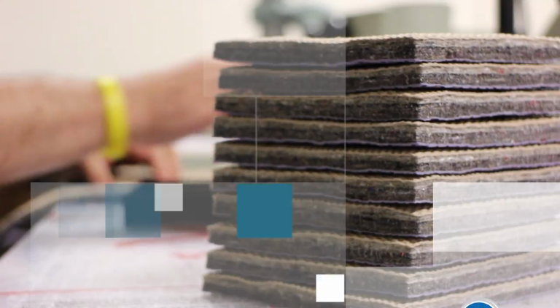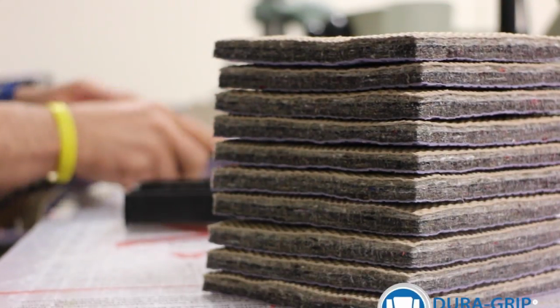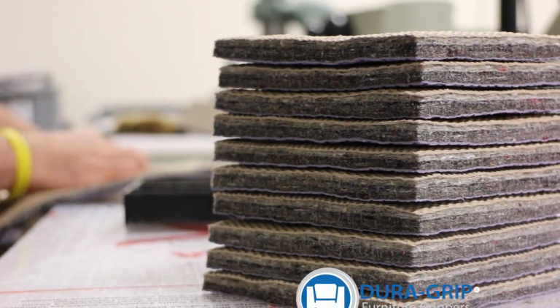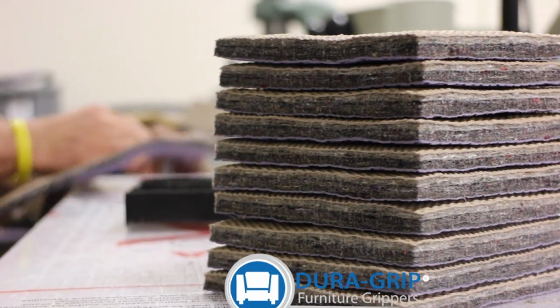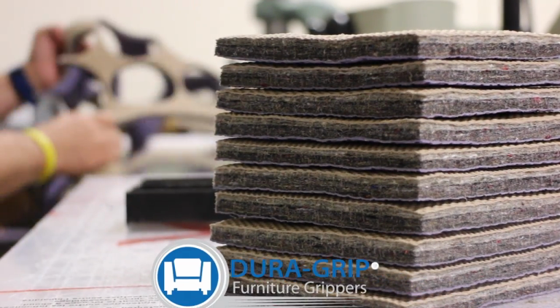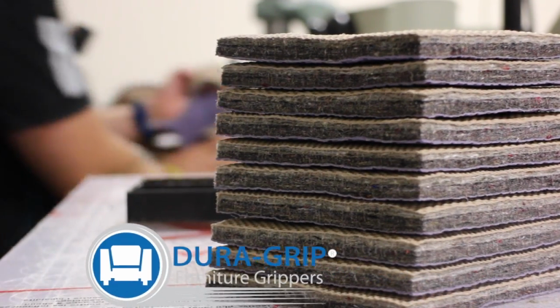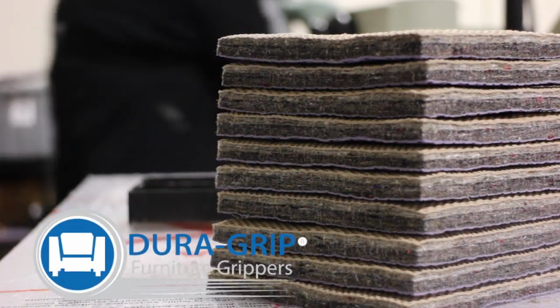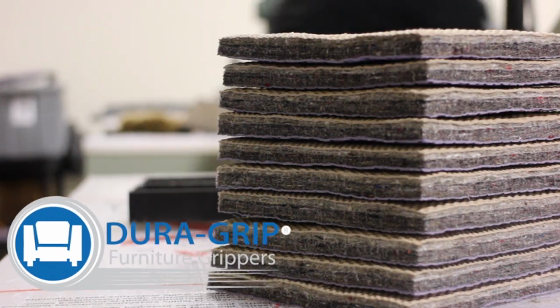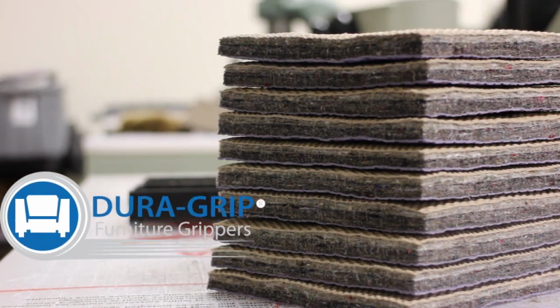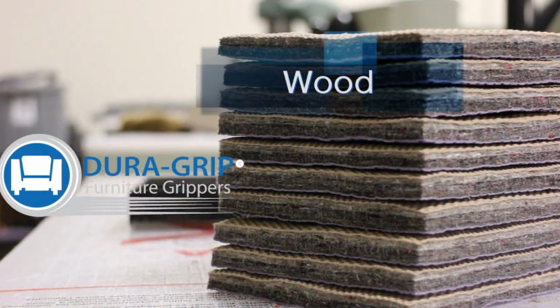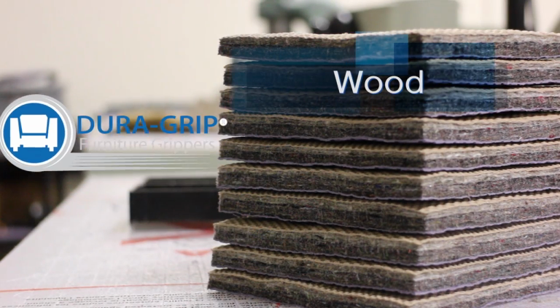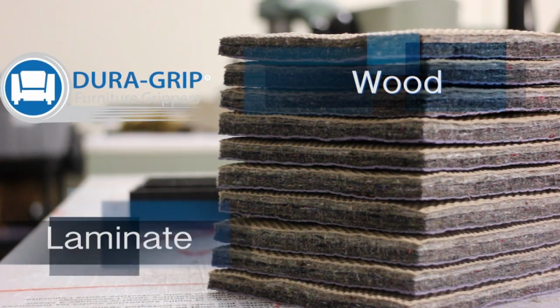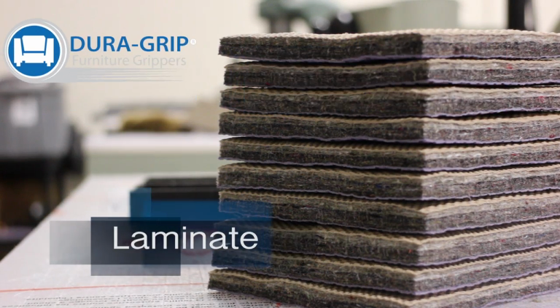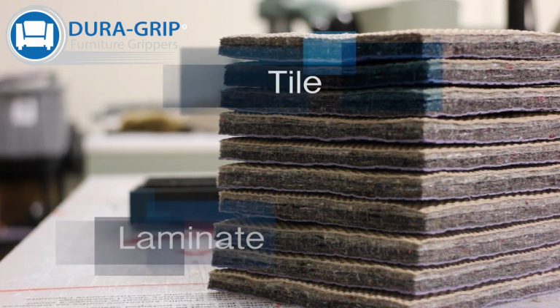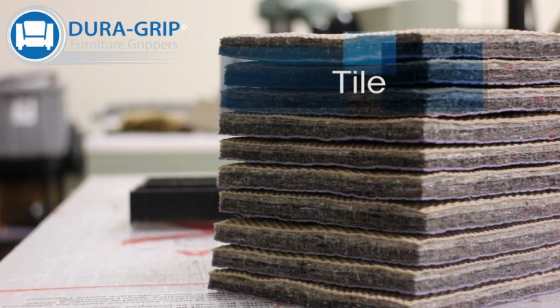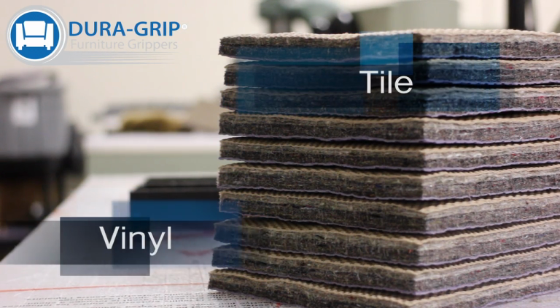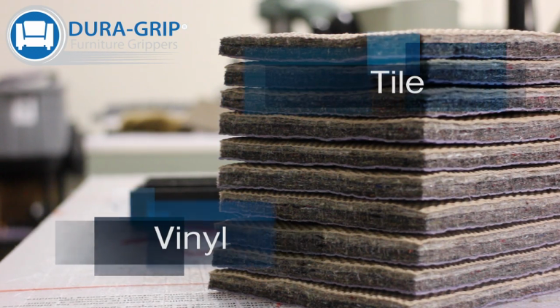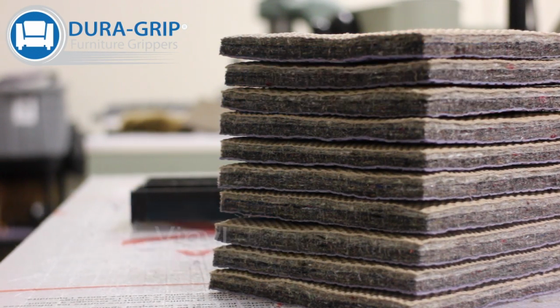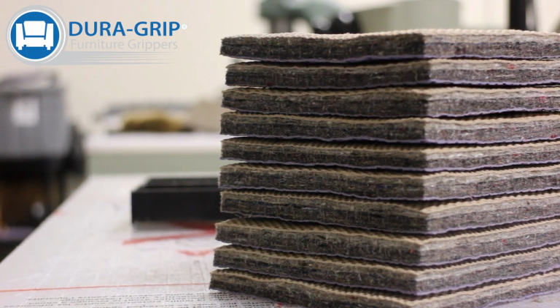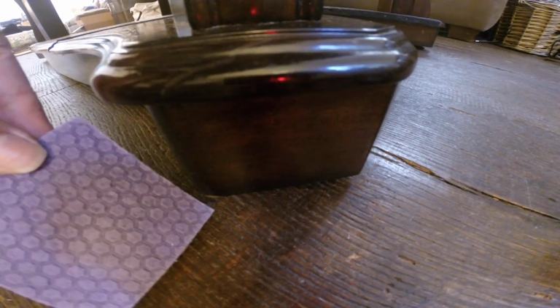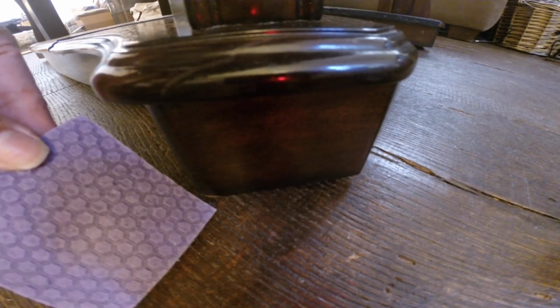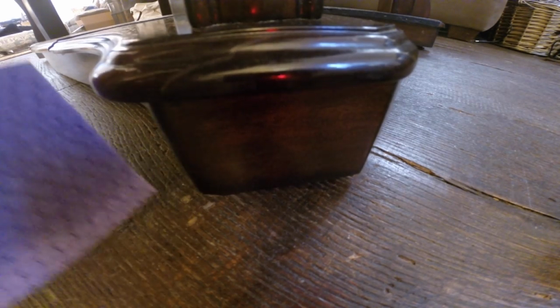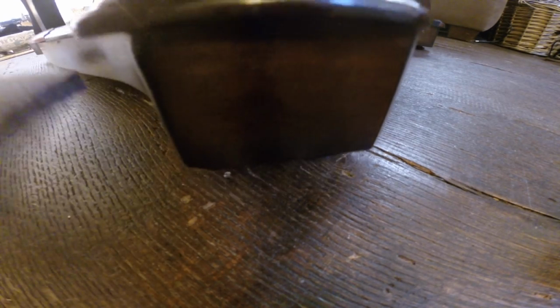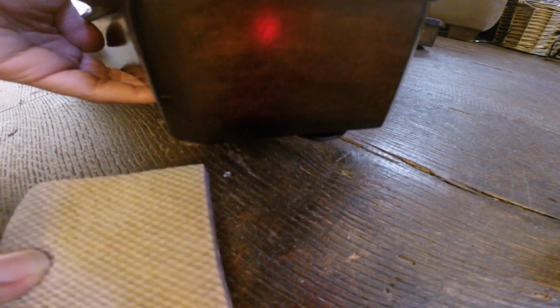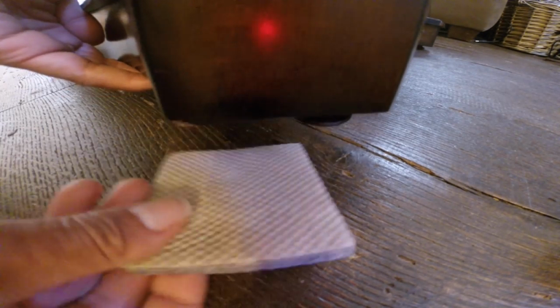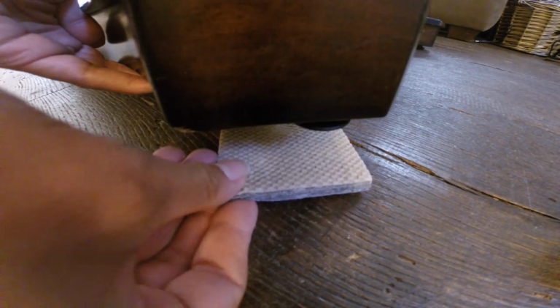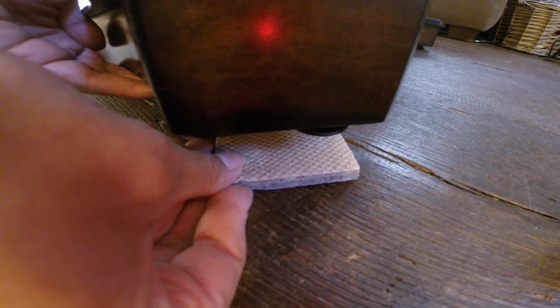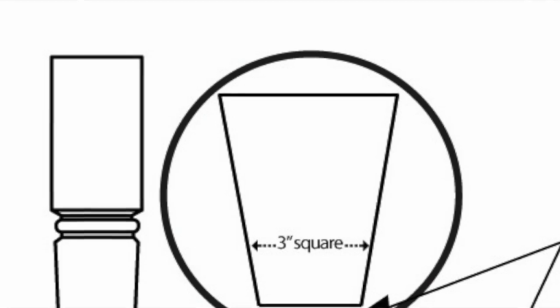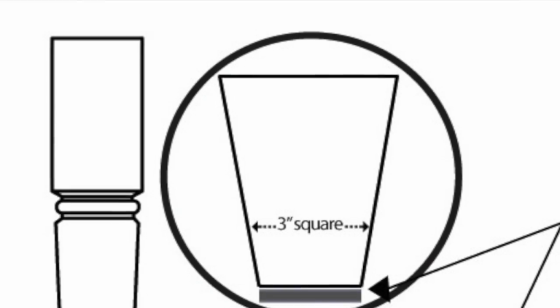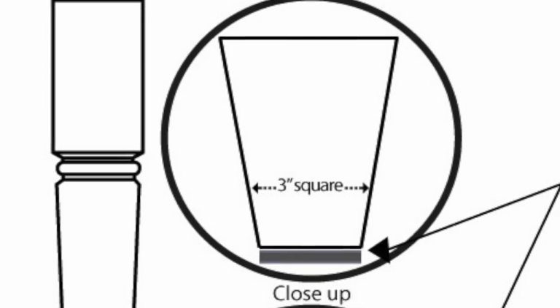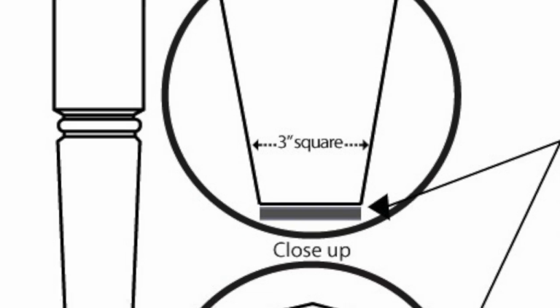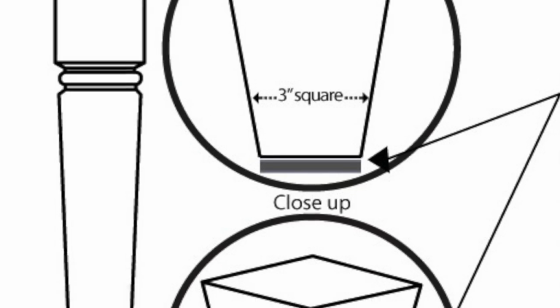DuraGrip Furniture Grippers are safe for all types of flooring — wood, laminate, tile, vinyl, and more. DuraGrip's purple side grips to your floor; the tan side faces up and secures your furniture in place.